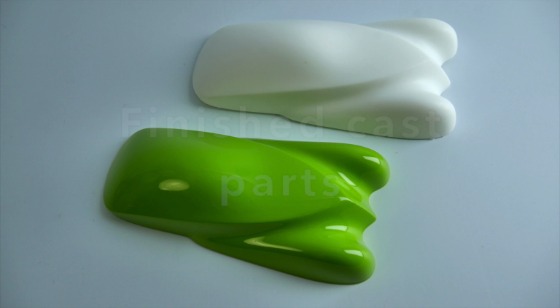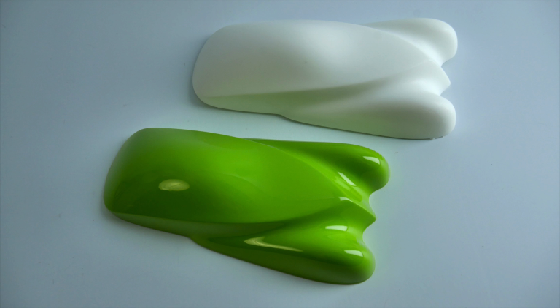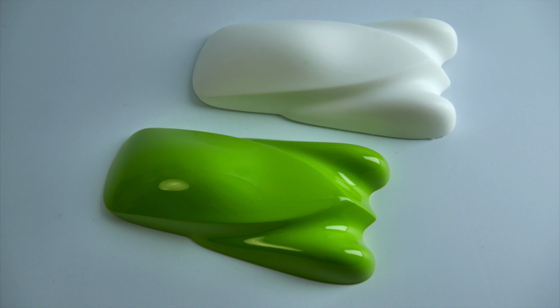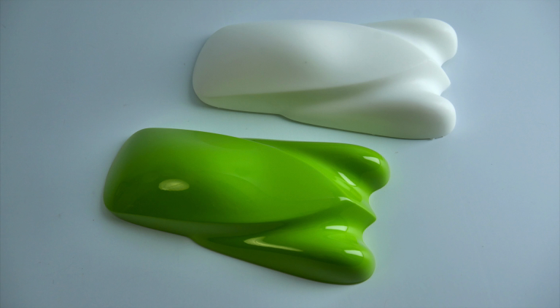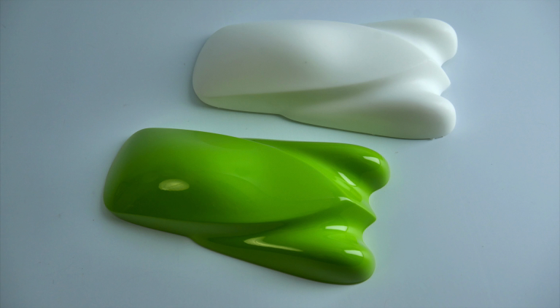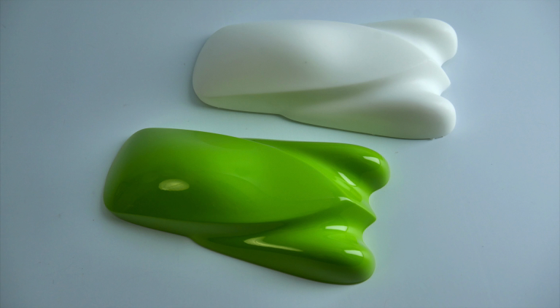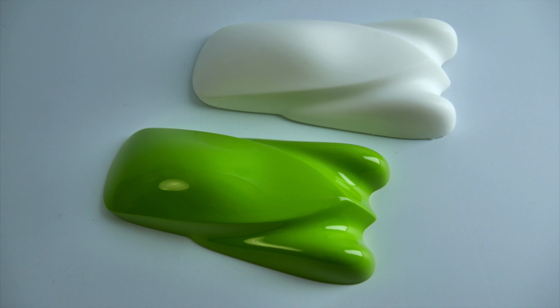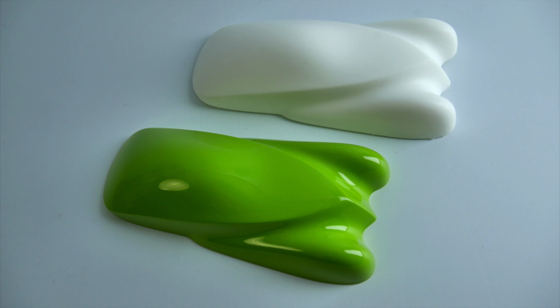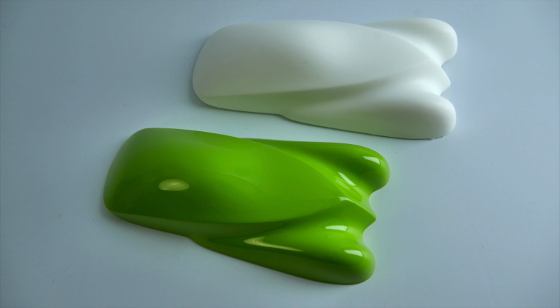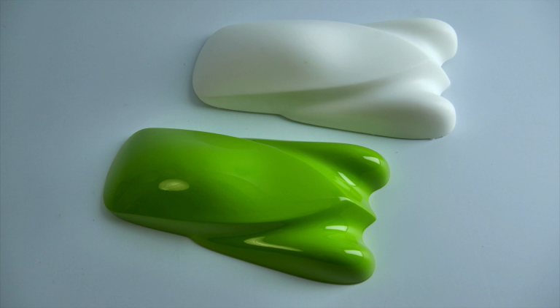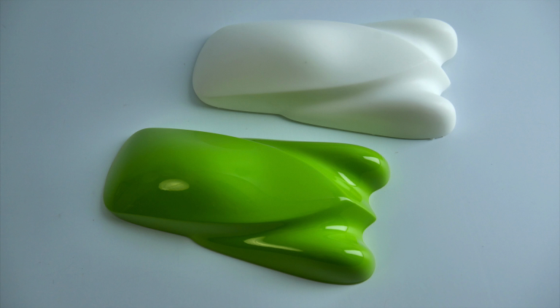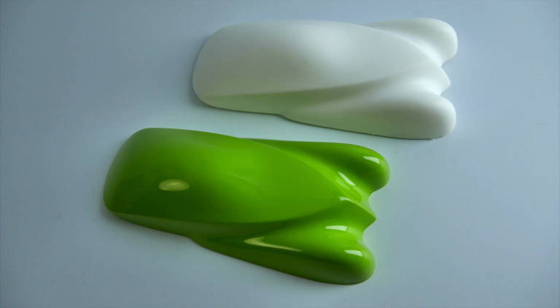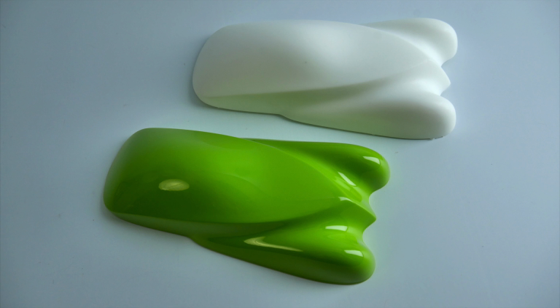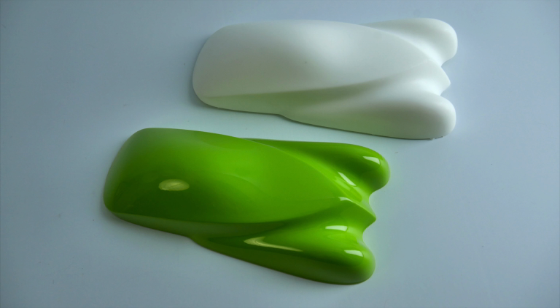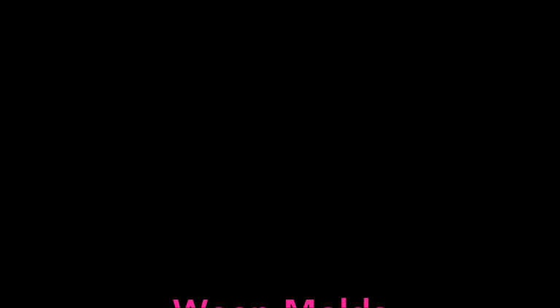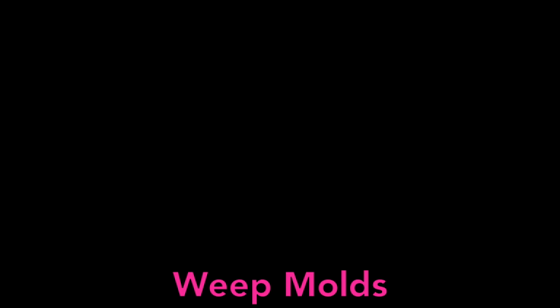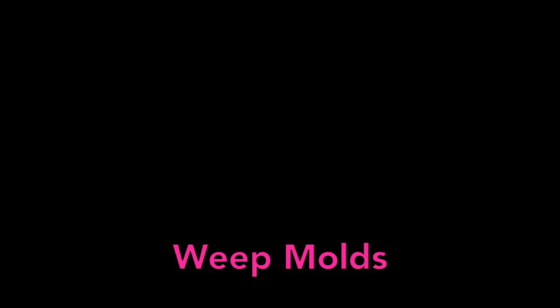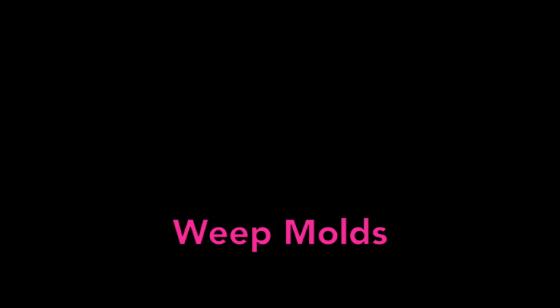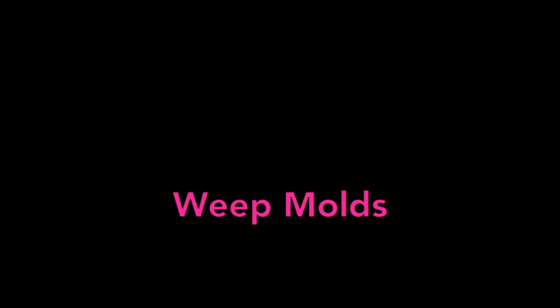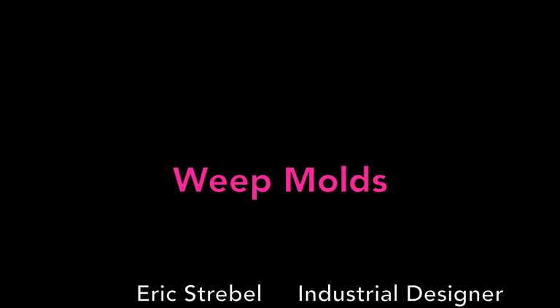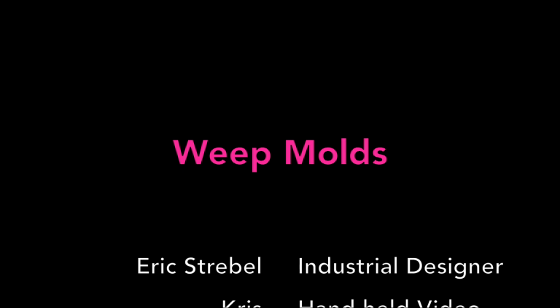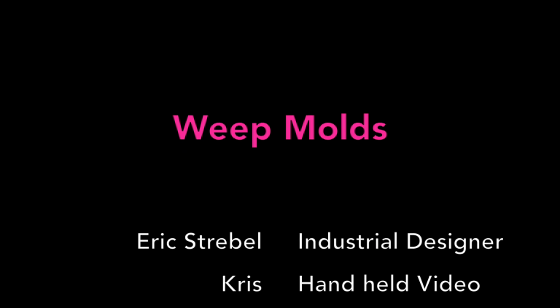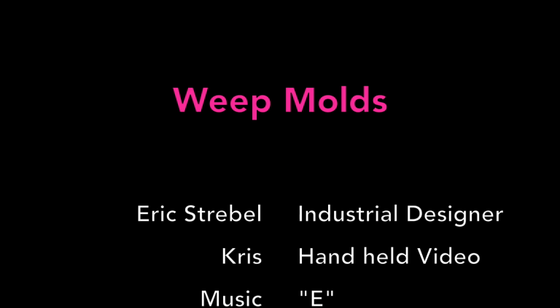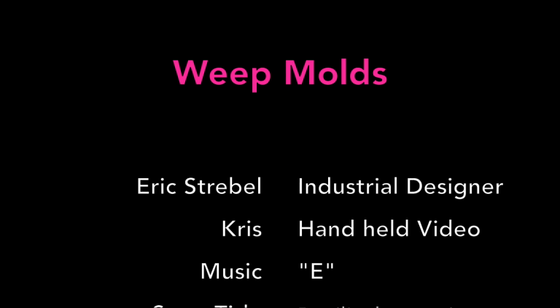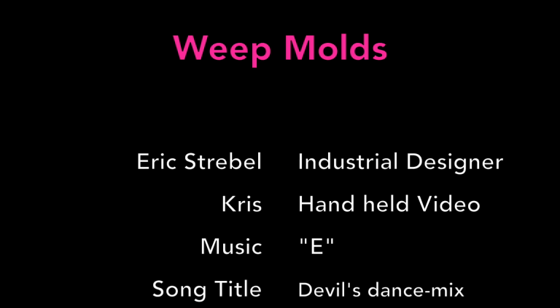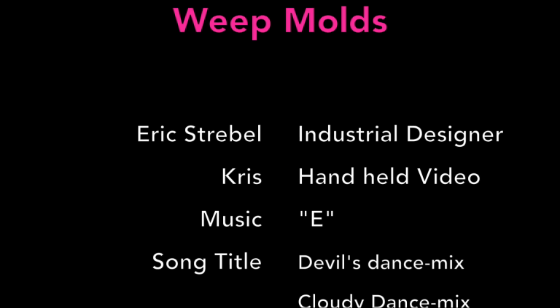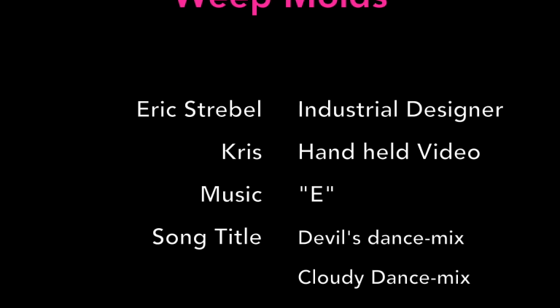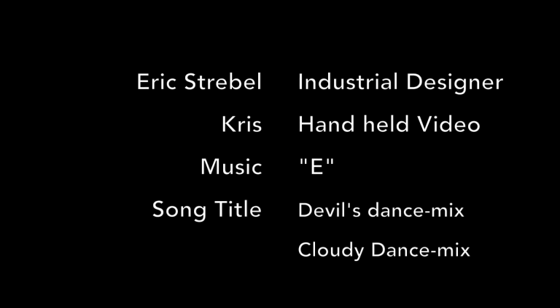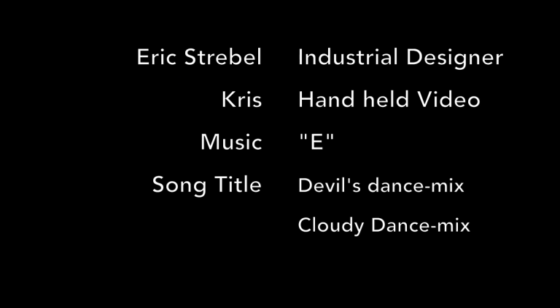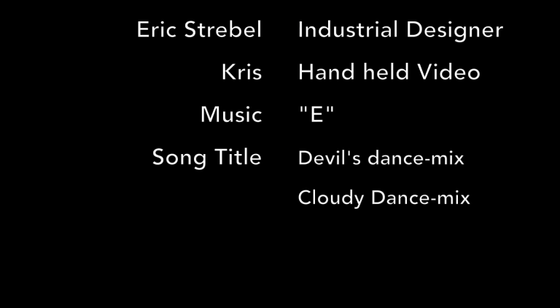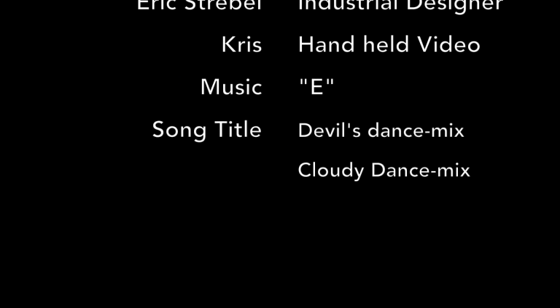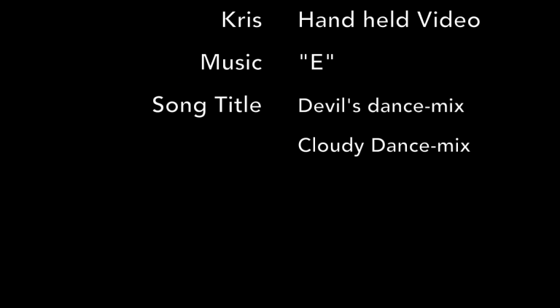Here's one of the parts all painted in a beautiful Porsche lime green. Don't forget to subscribe to my YouTube channel — you can click on the little icon on the bottom right of the screen to do that.